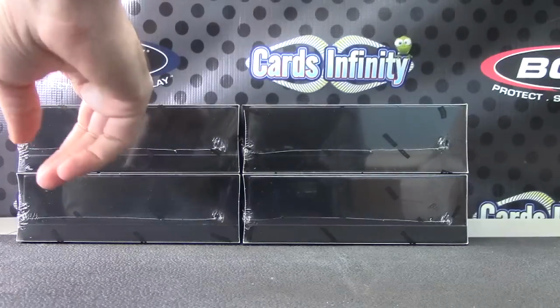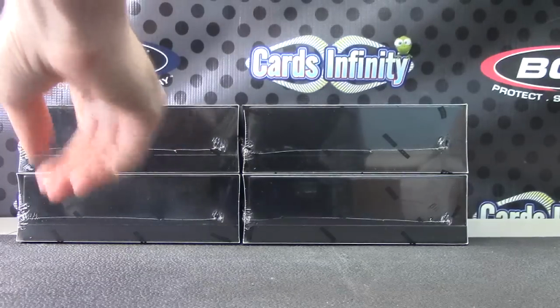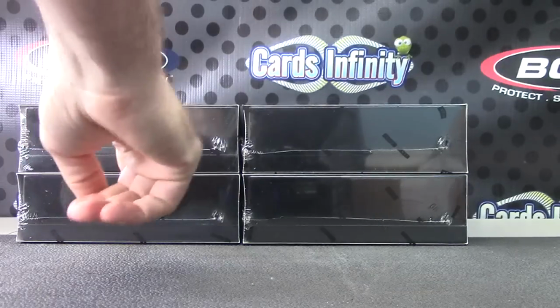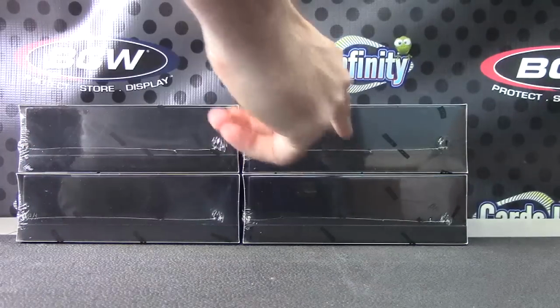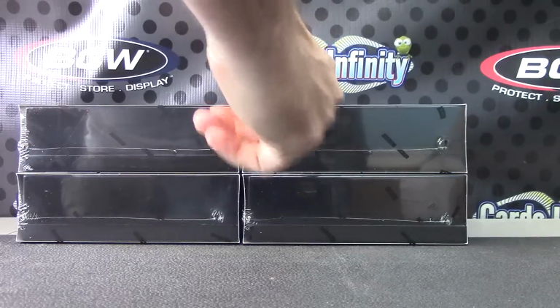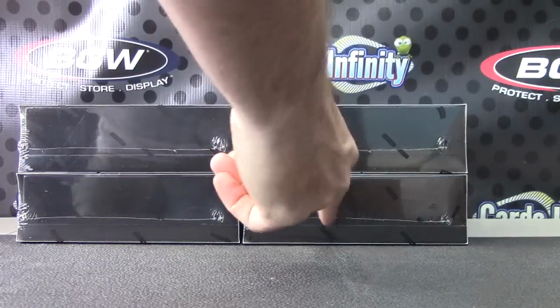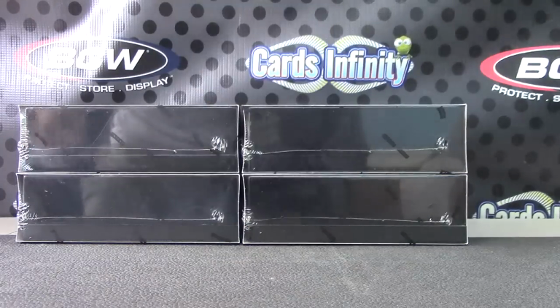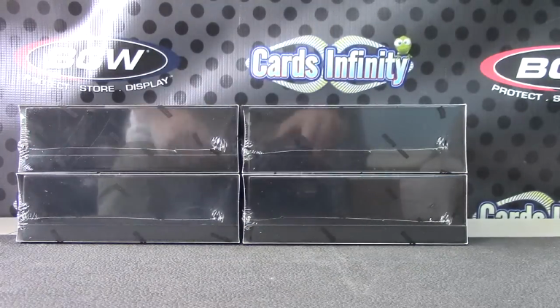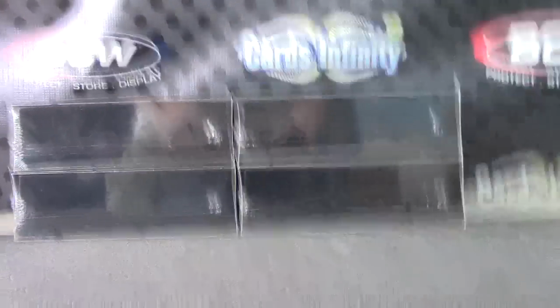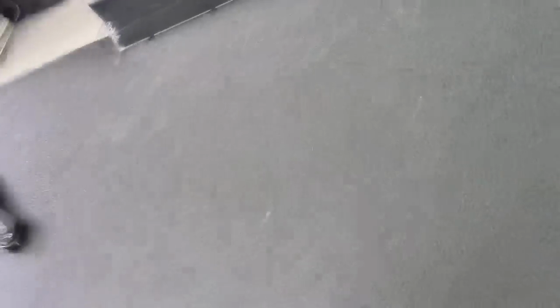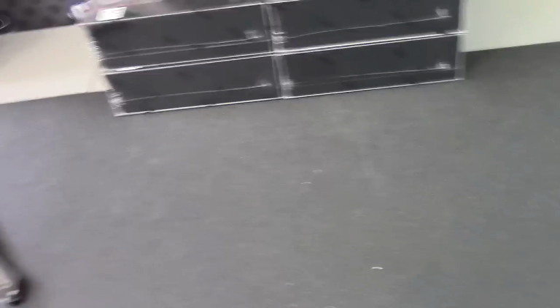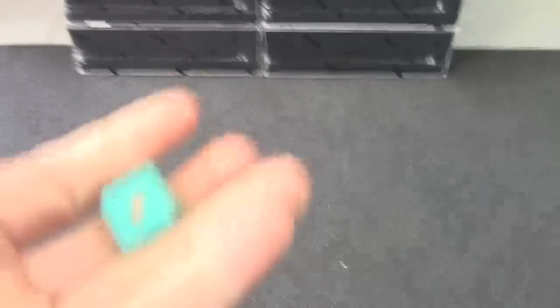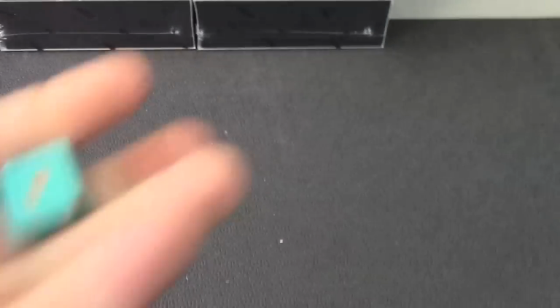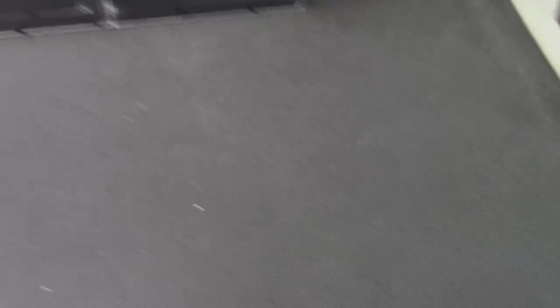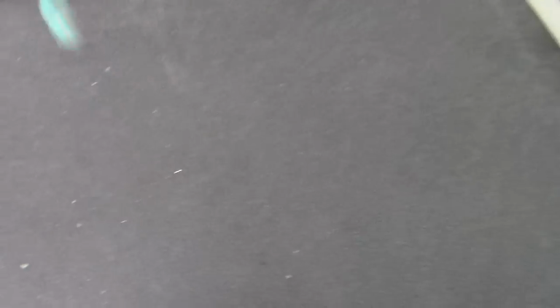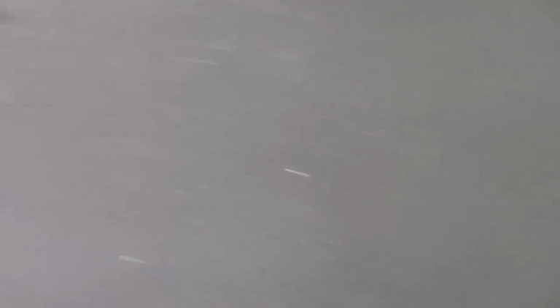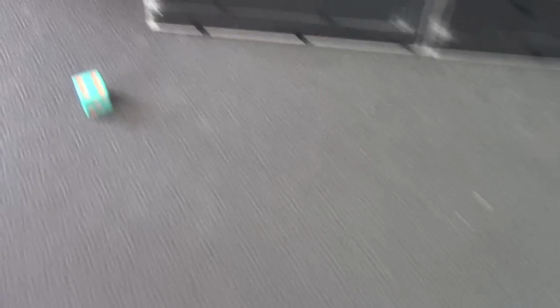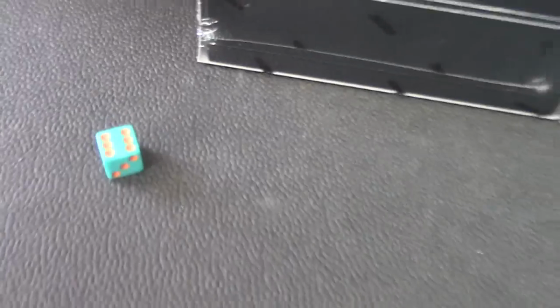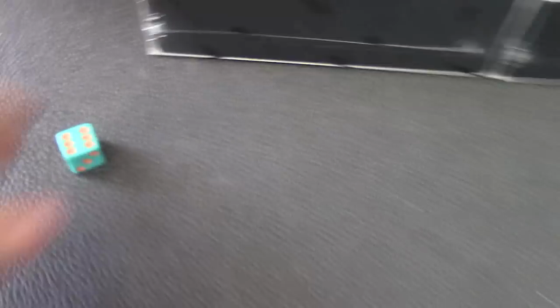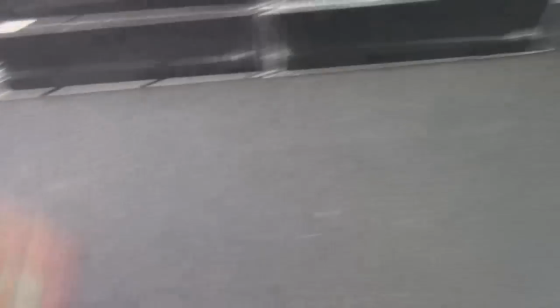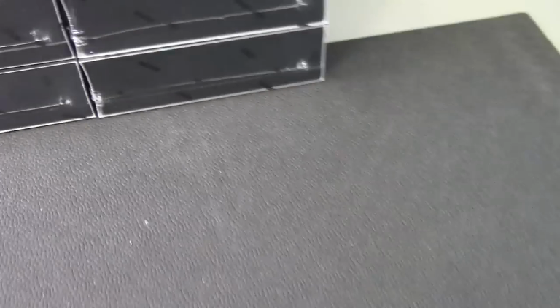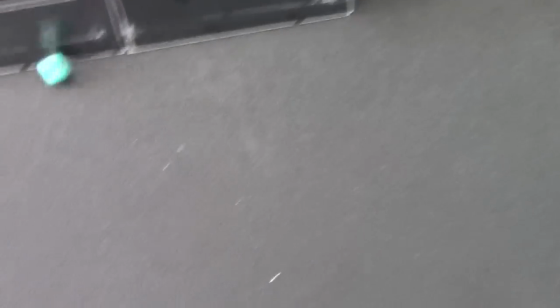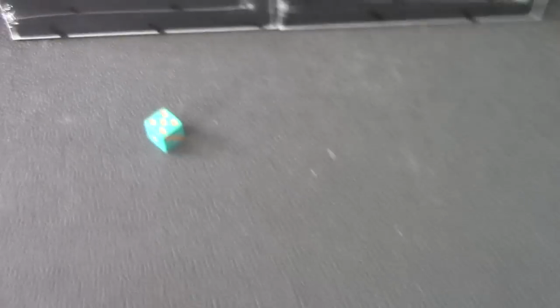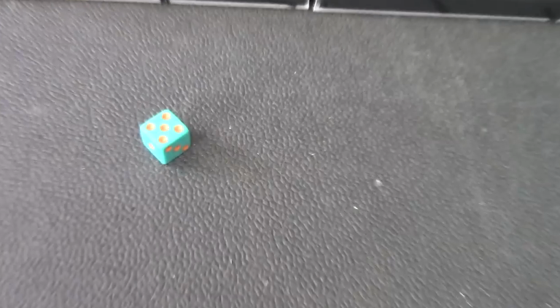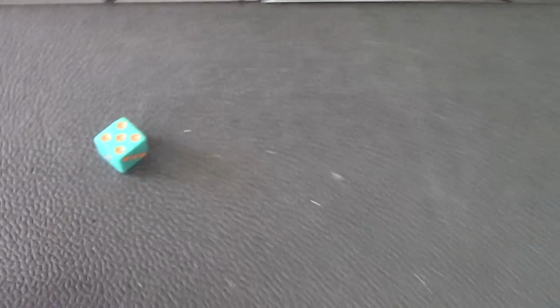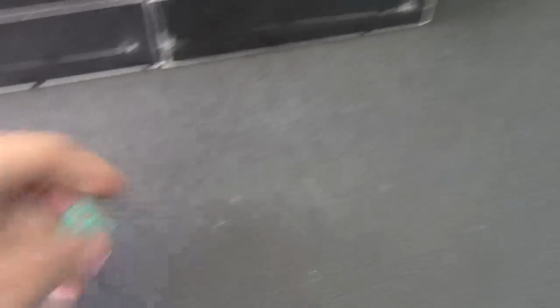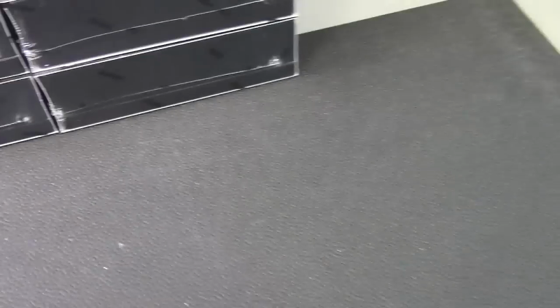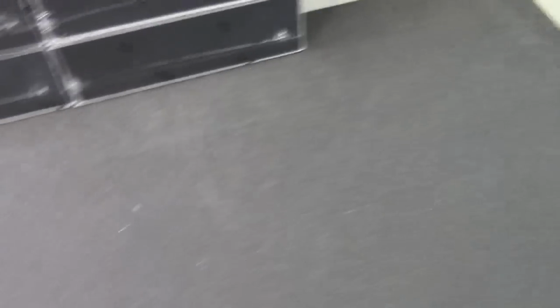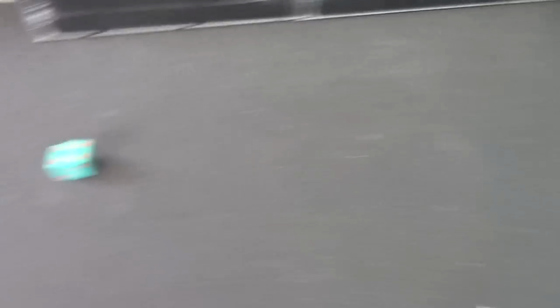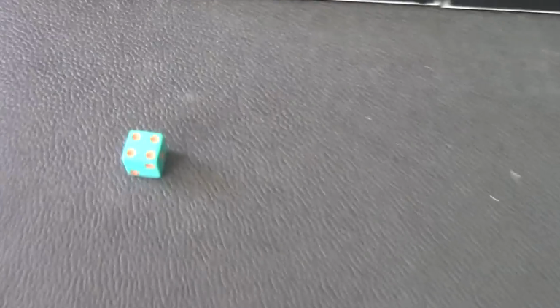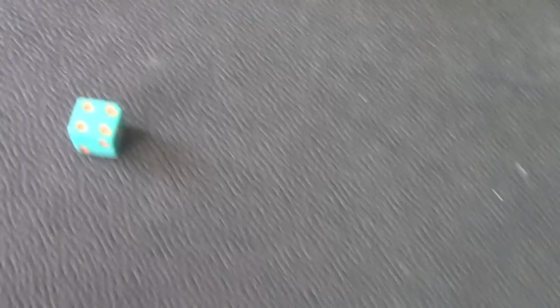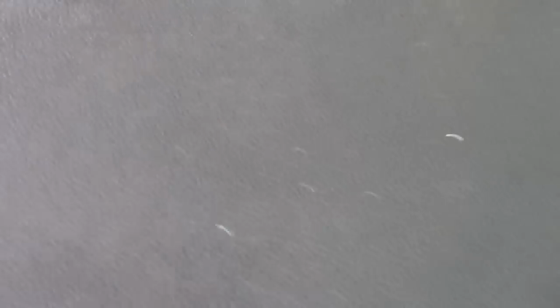We have one, two, three, four. Here we go. That's a six, that's a five, and that's a four.